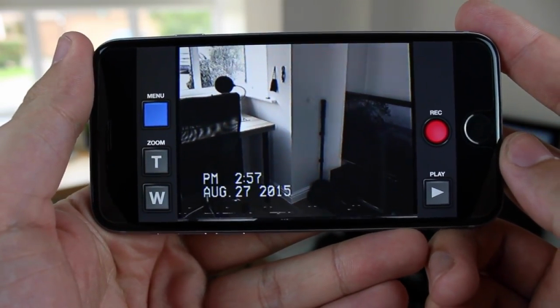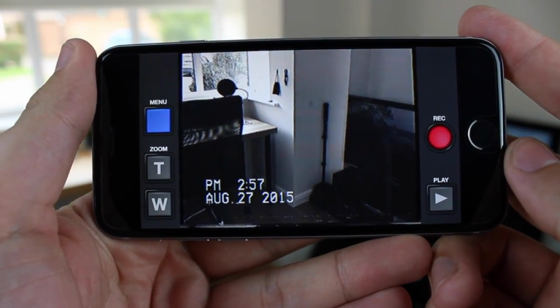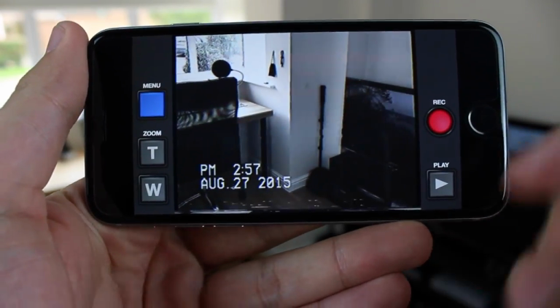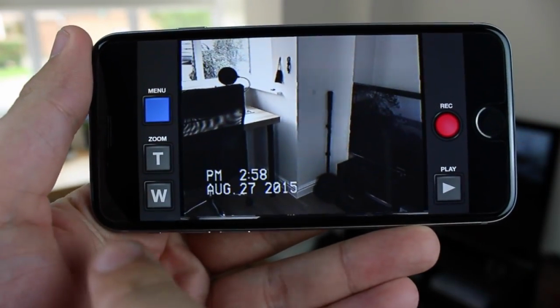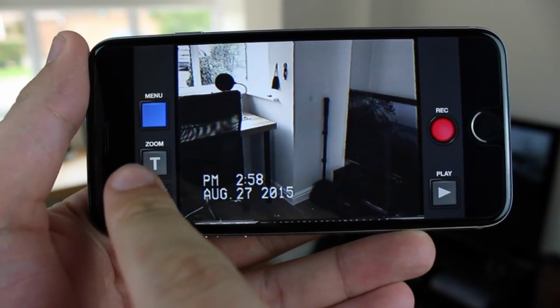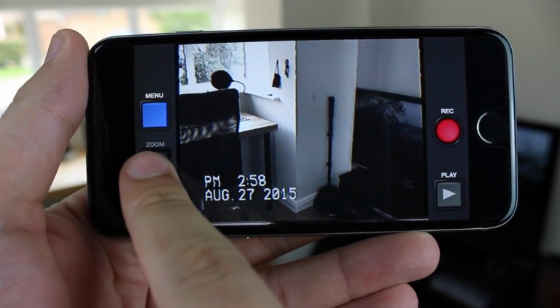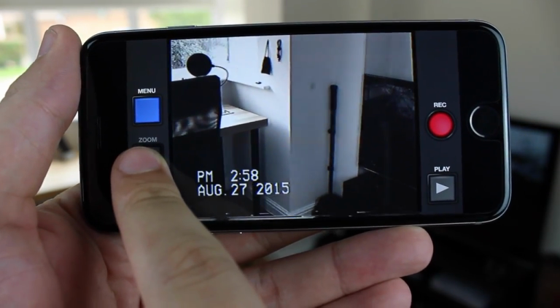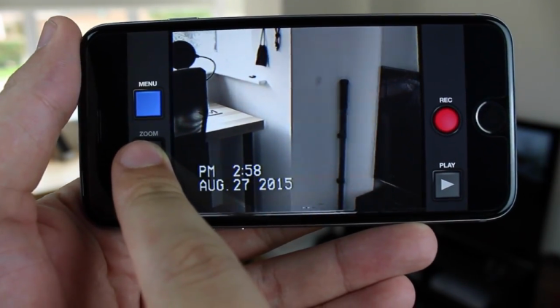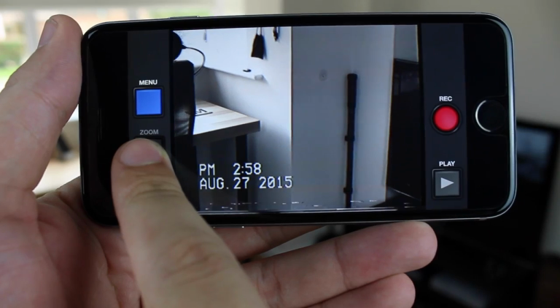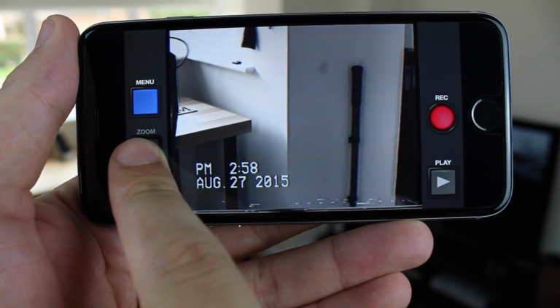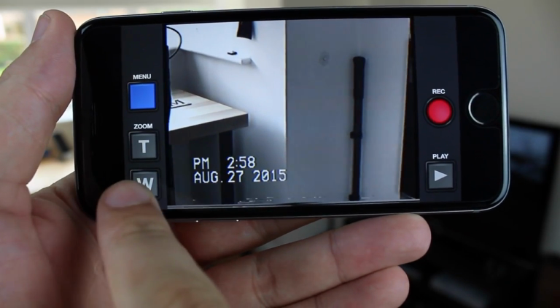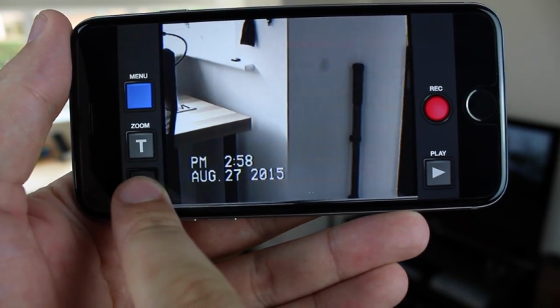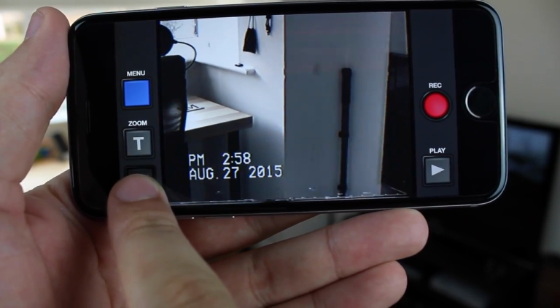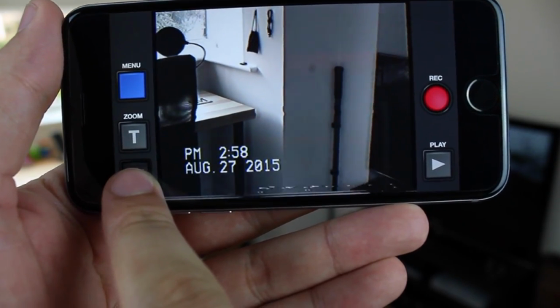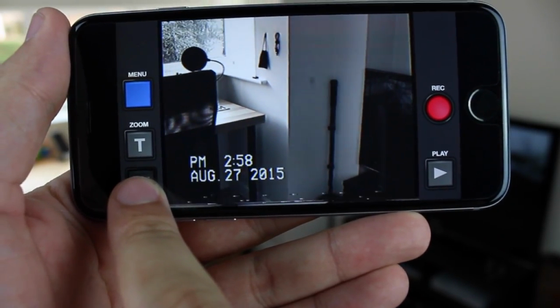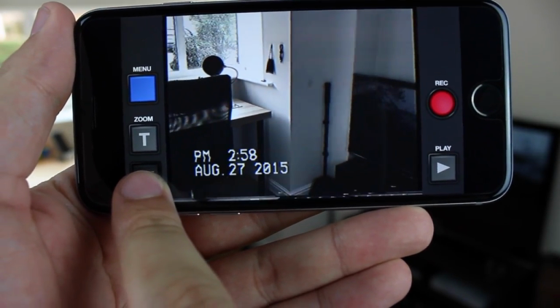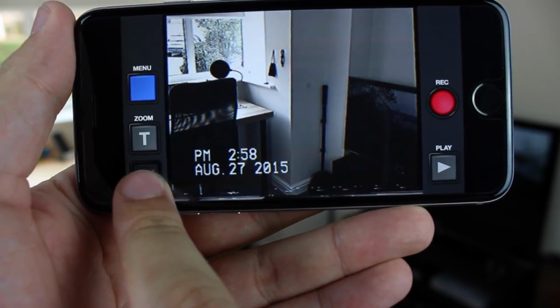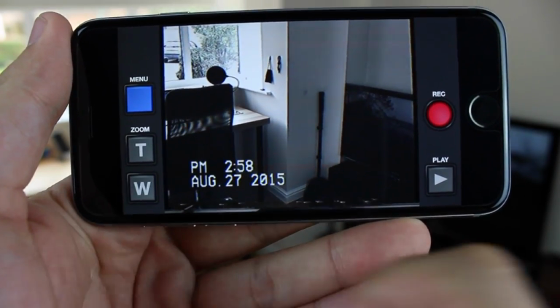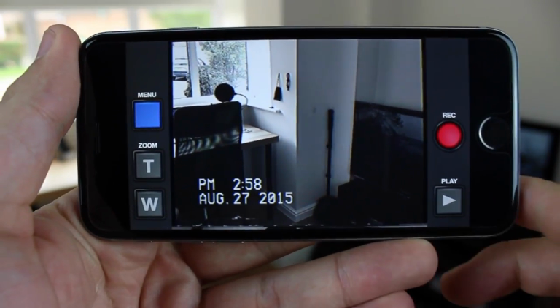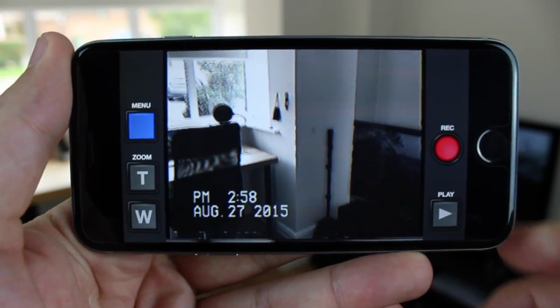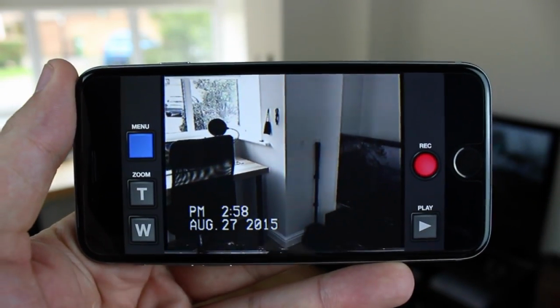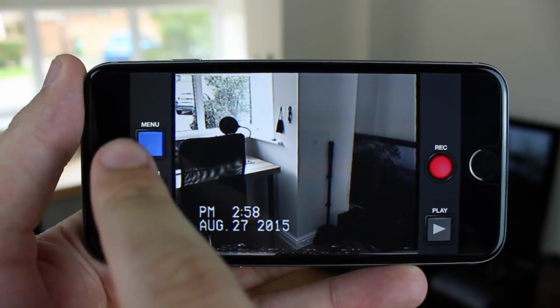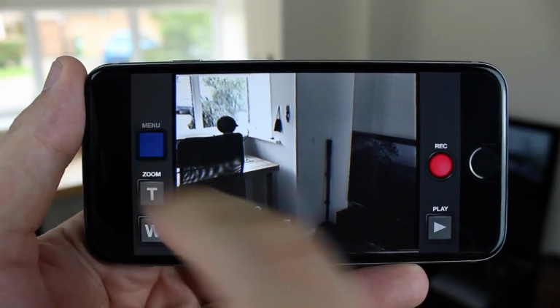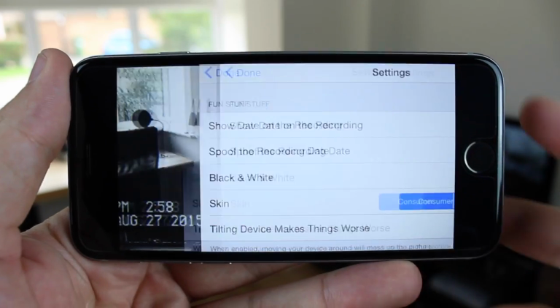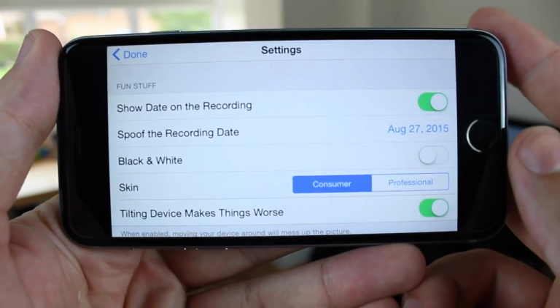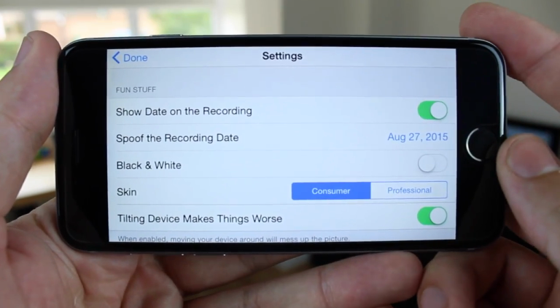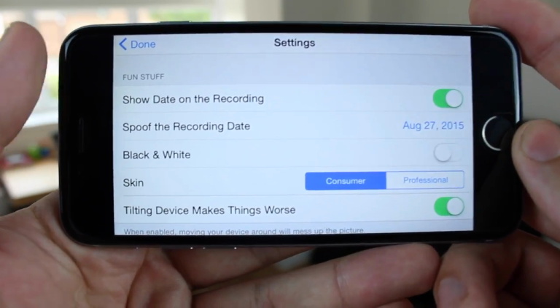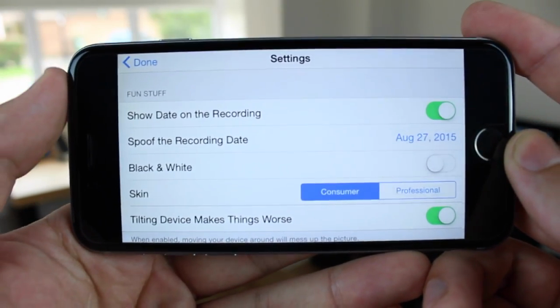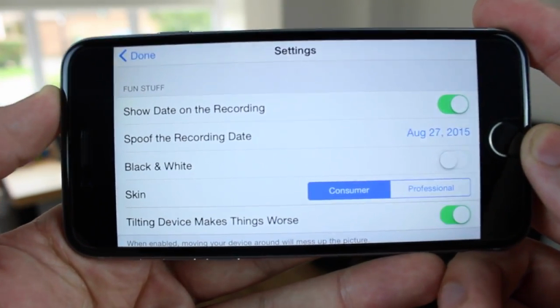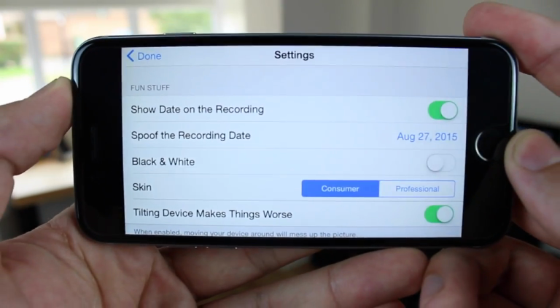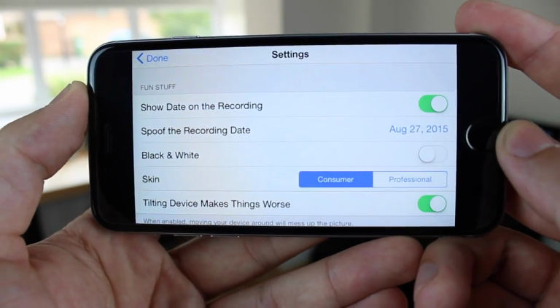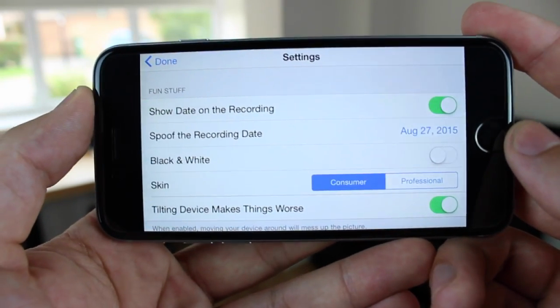When you first load up the application you've got very simple buttons for menu, zoom in and out, record and also playback so you can see what you've recorded. In terms of the actual settings themselves you do actually get quite a lot for what's actually a simple application.